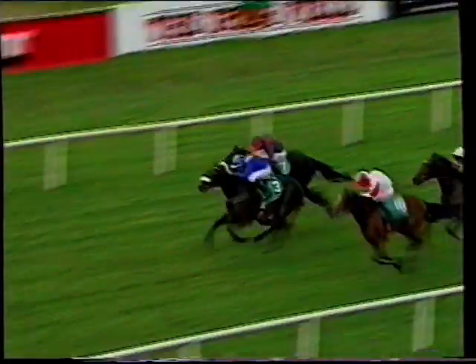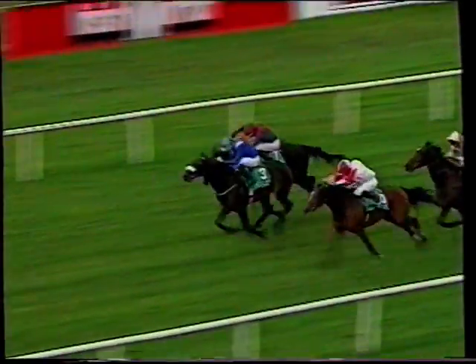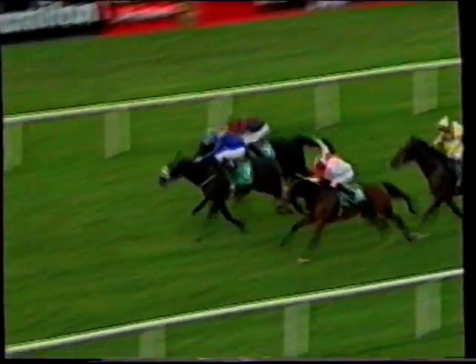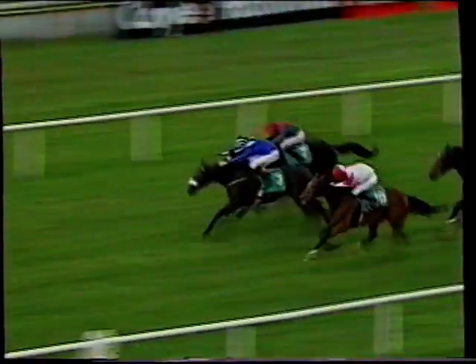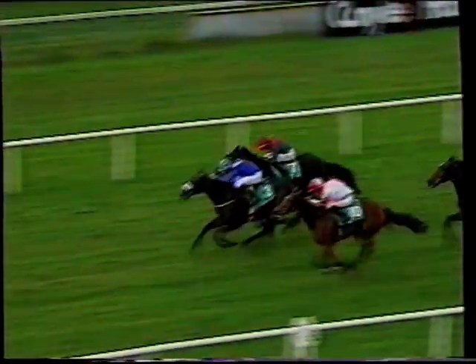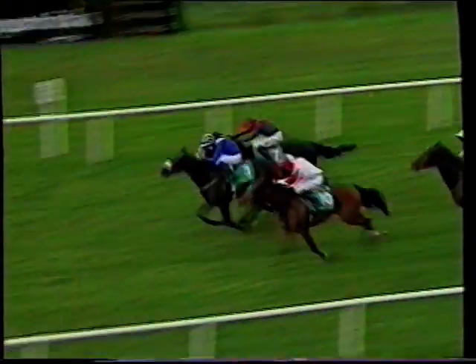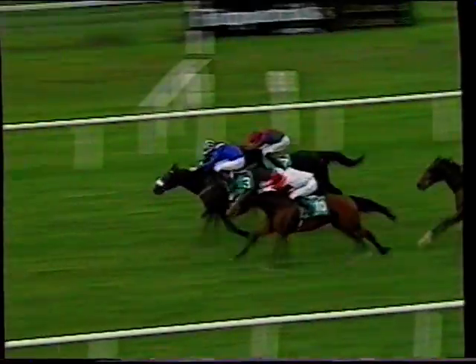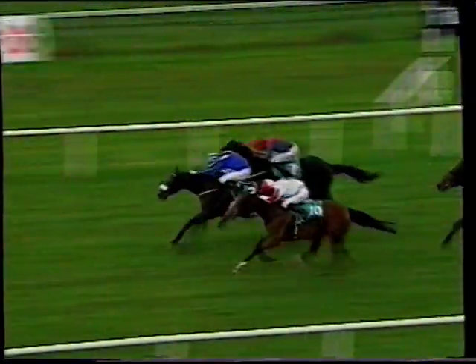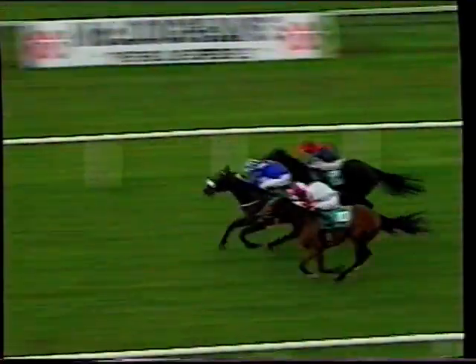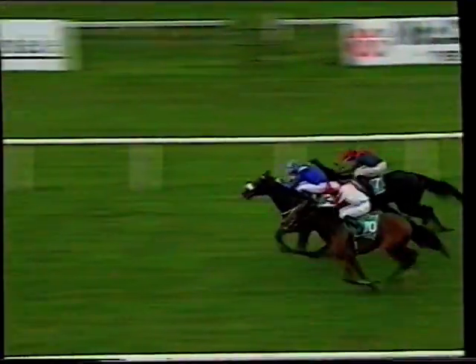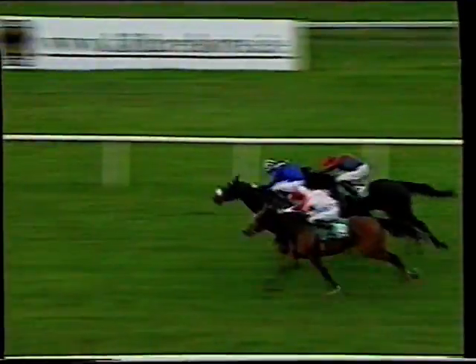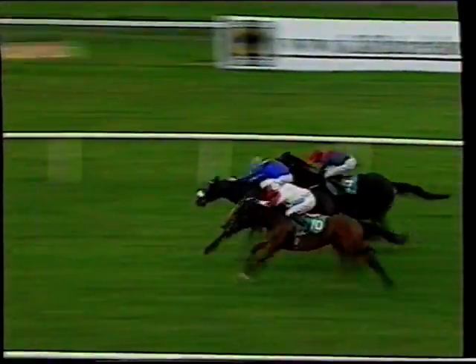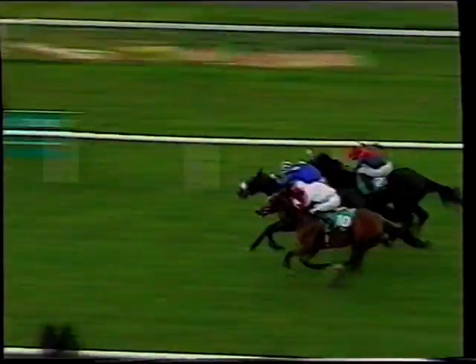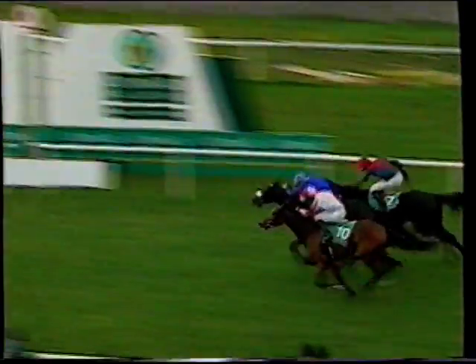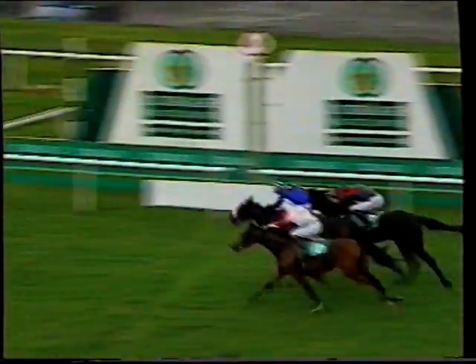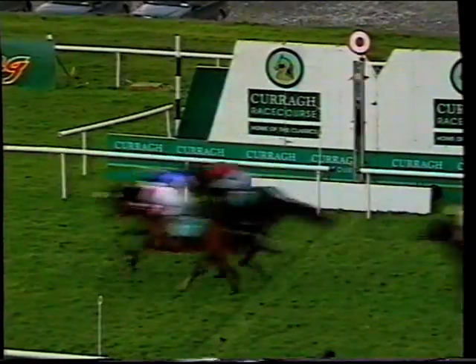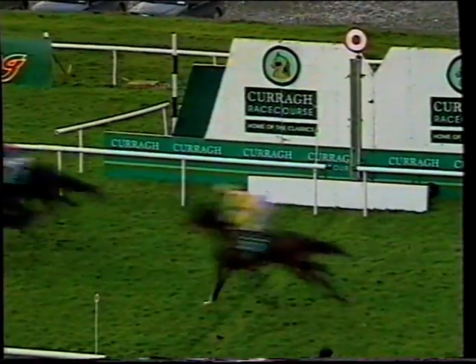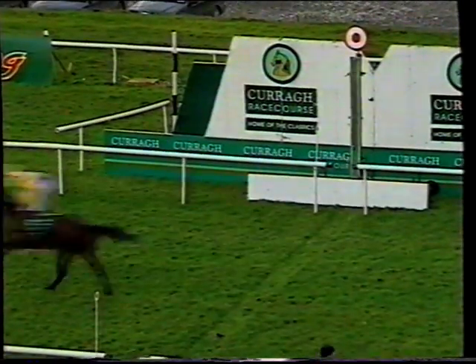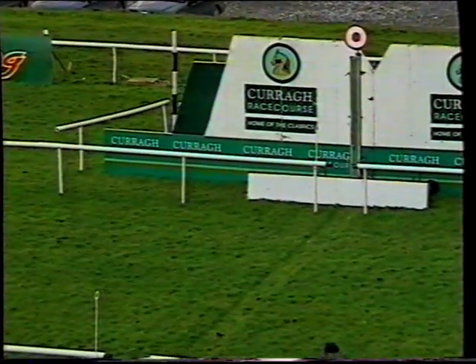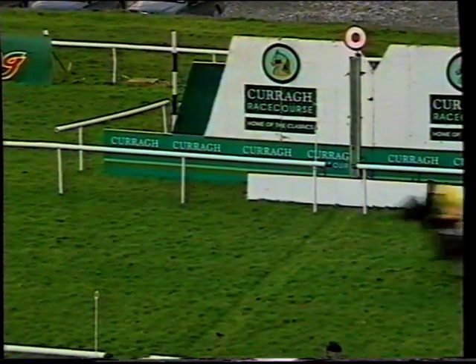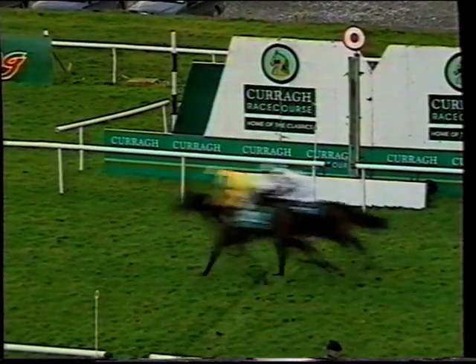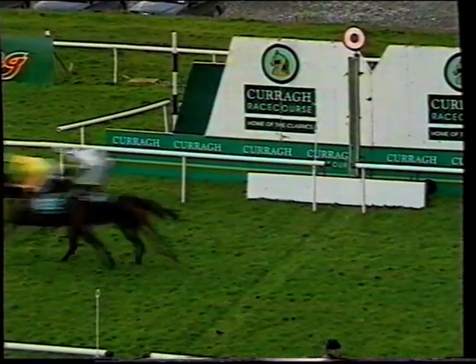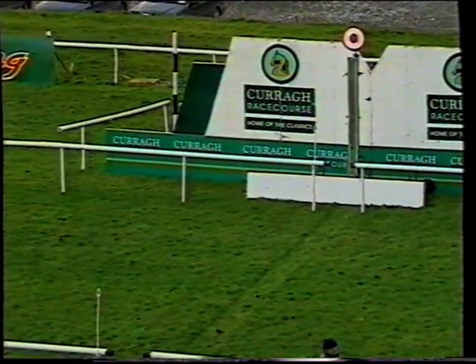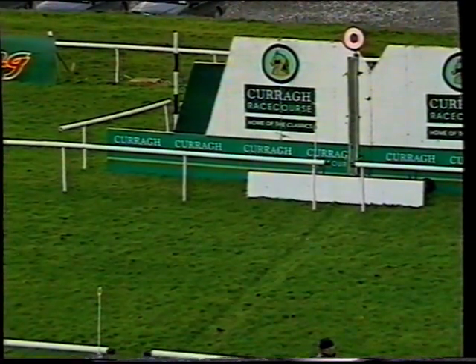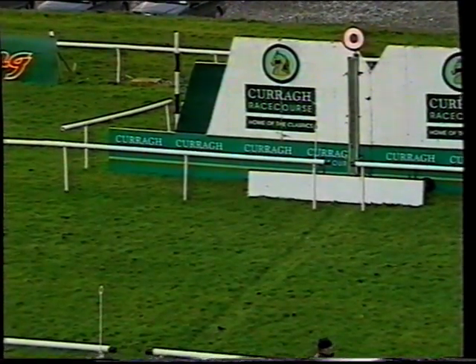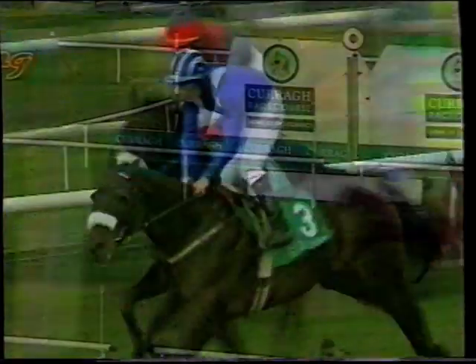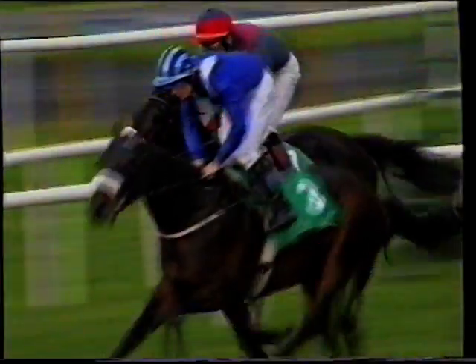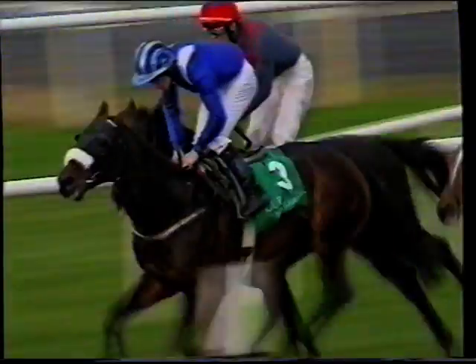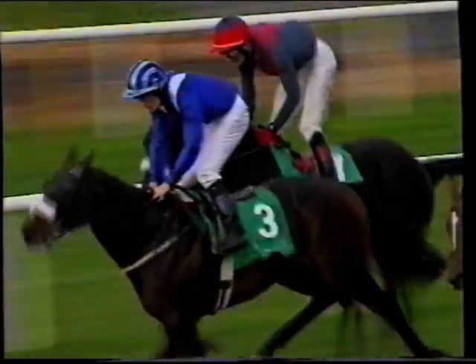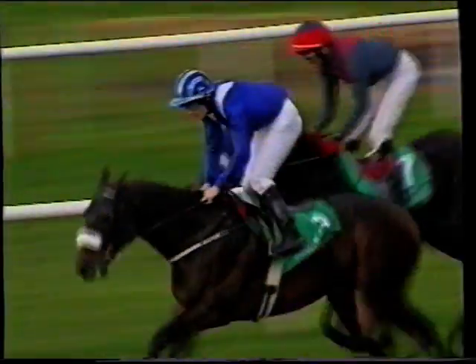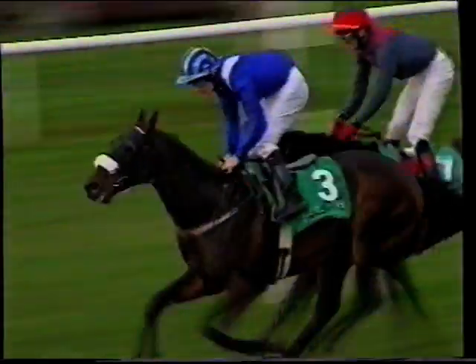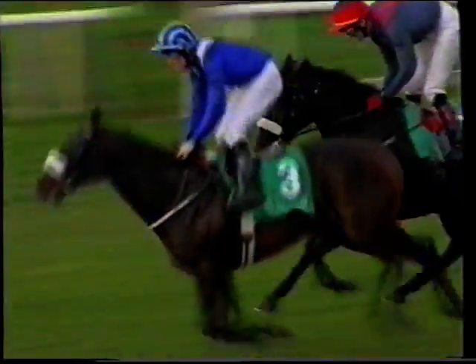Inside the last hundred yards, and Jamal from Shamila Bay — Jamal is all out to hold Shamila Bay. On the far side is Affiance, the three in front, Sadler's Wings four.